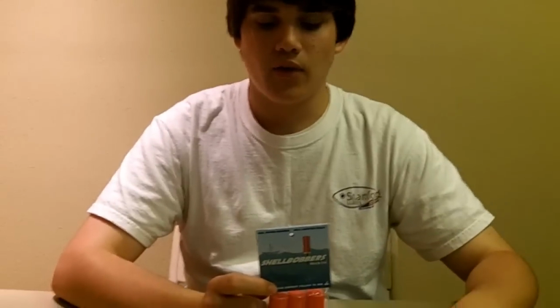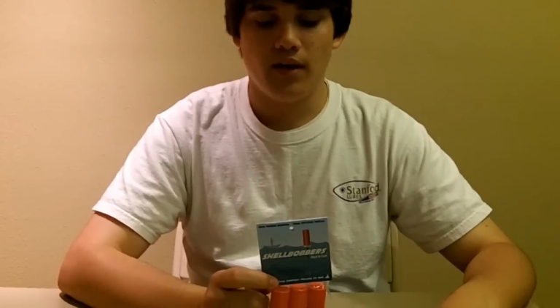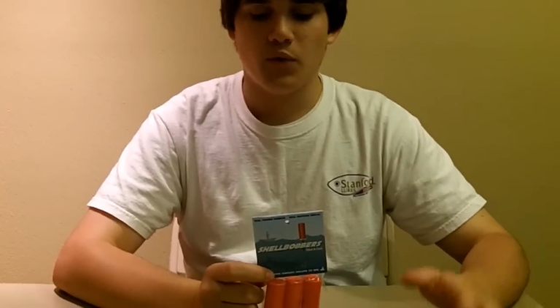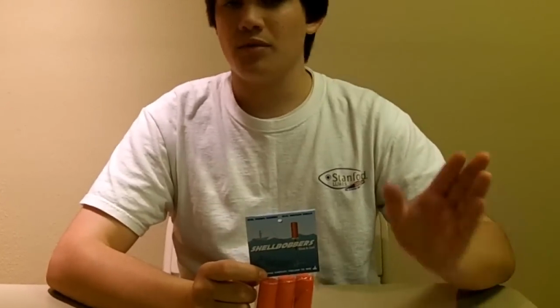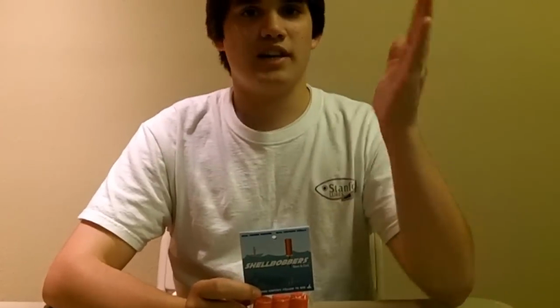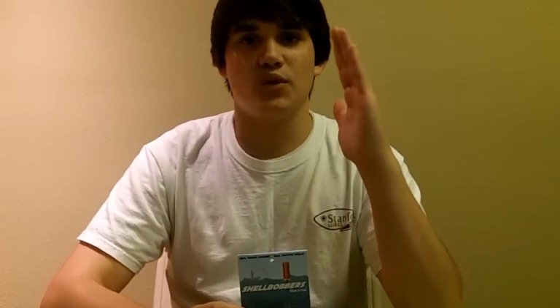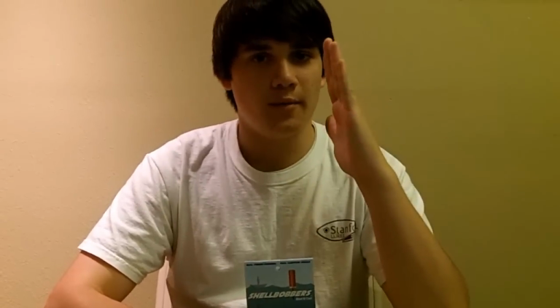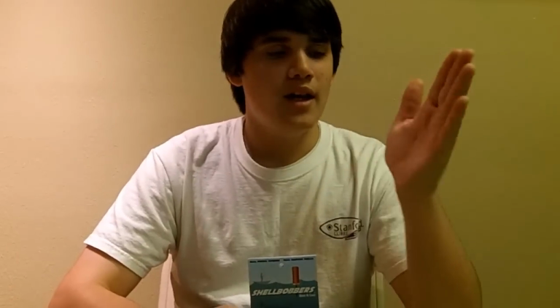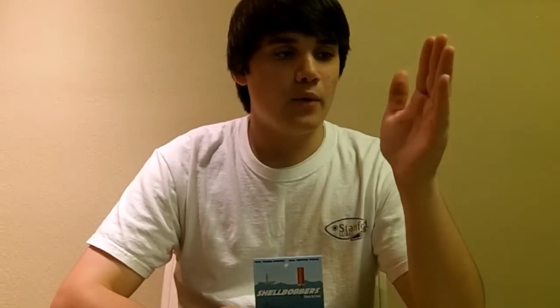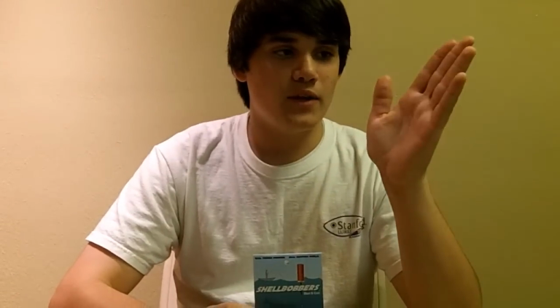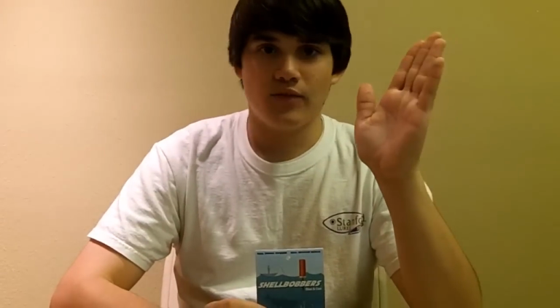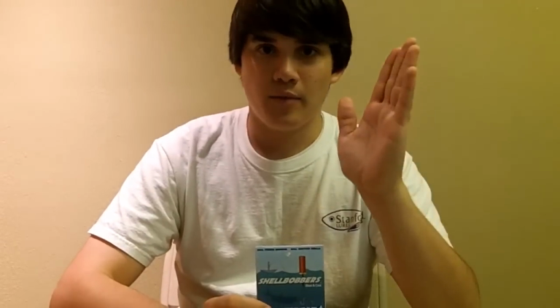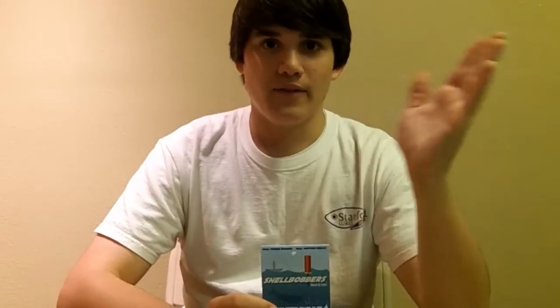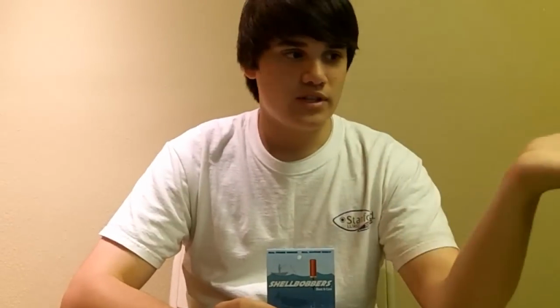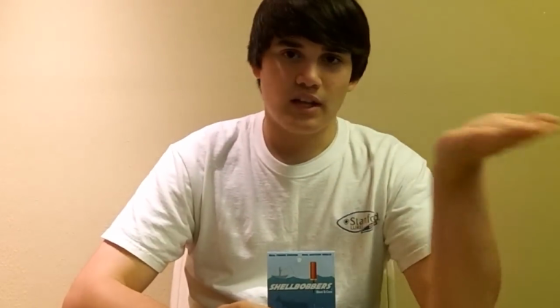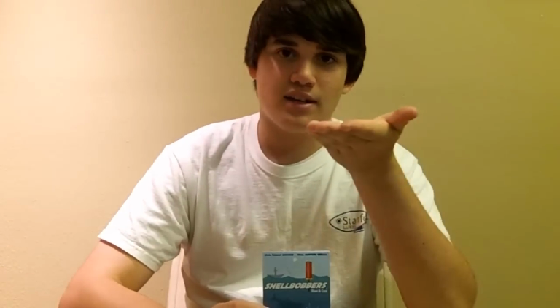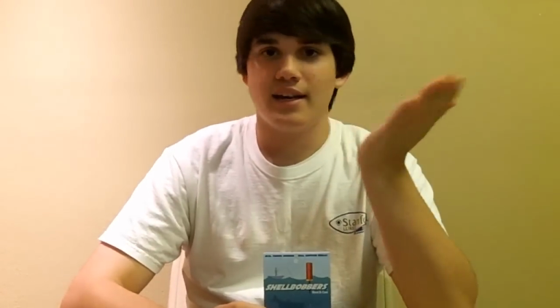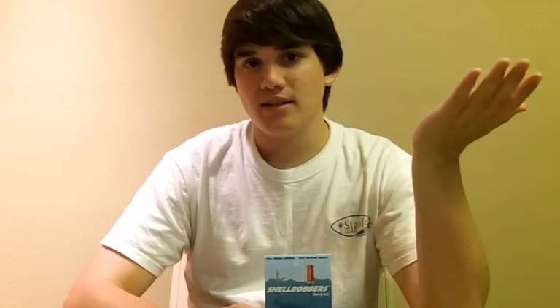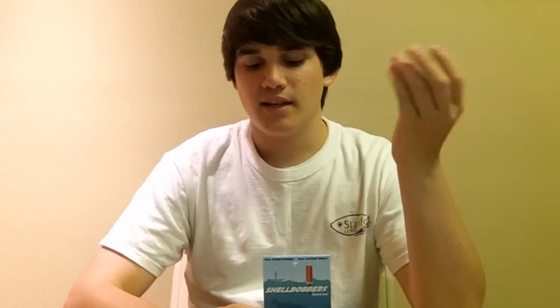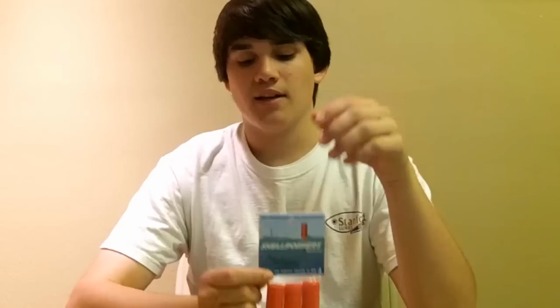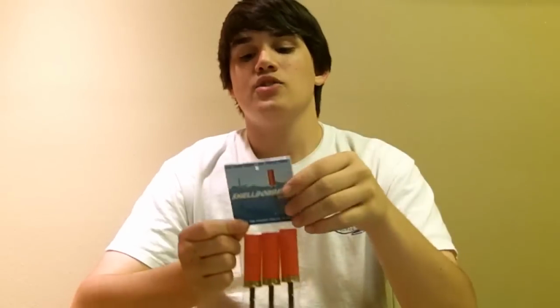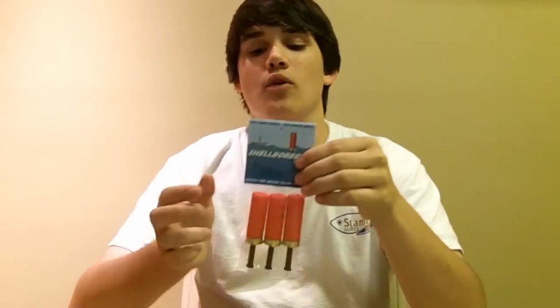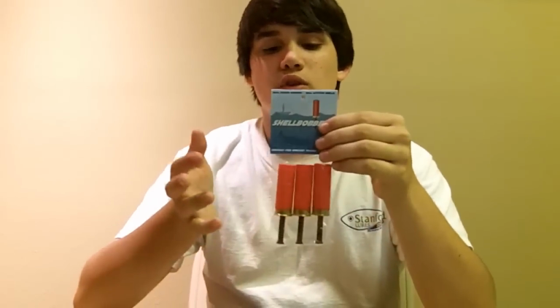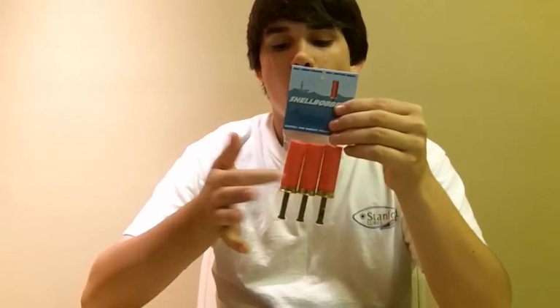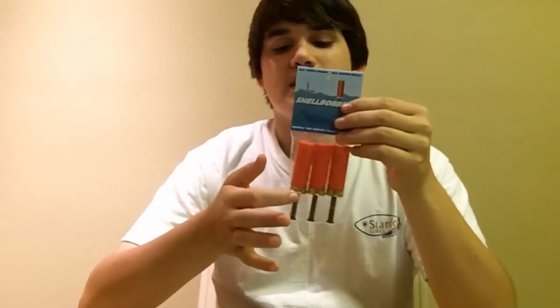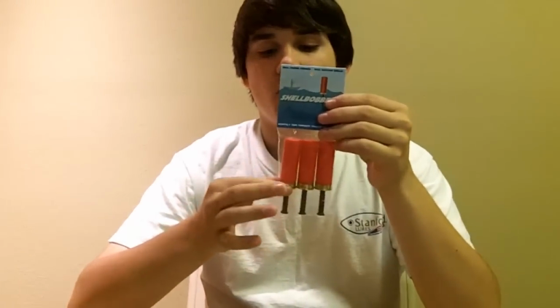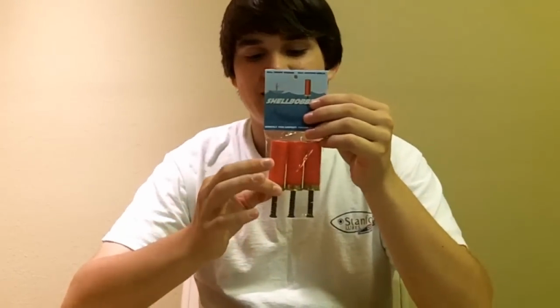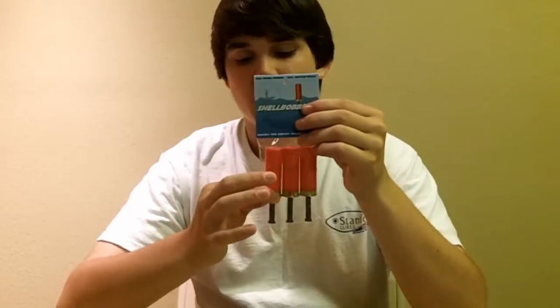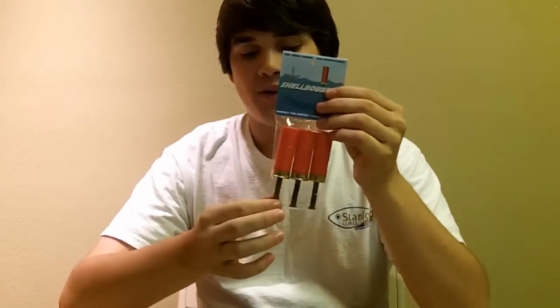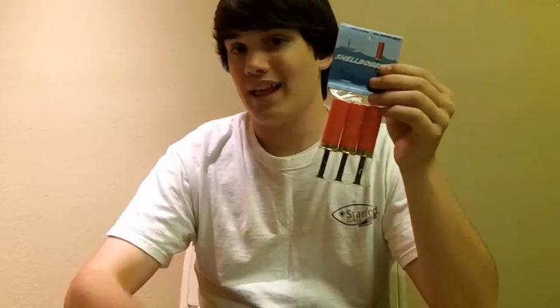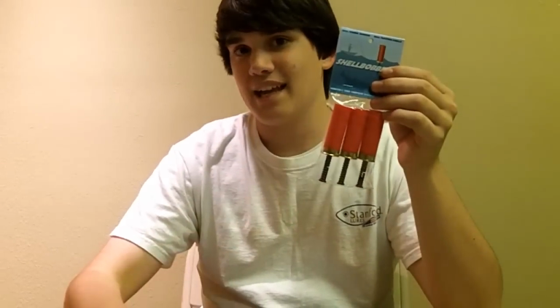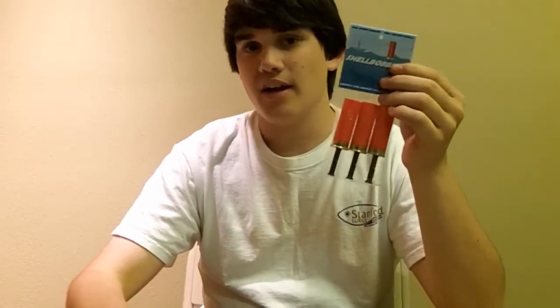You always want your bobbers standing straight up. That way you can see if you're having a bite versus if it's laying on its side, you can't see anything. So it will always stand up straight no matter if your line is tight or not.